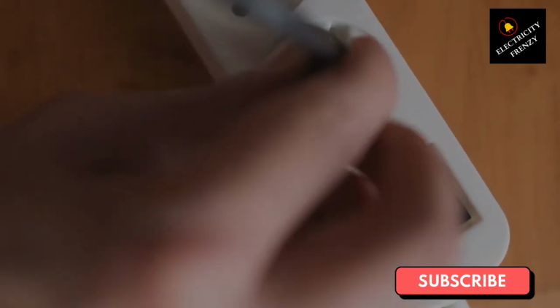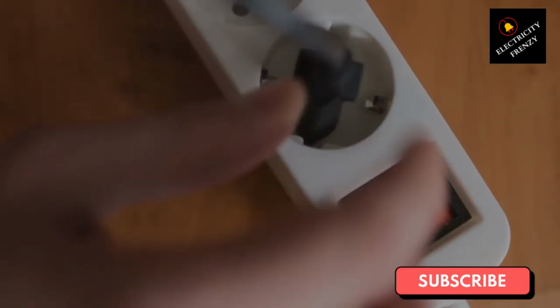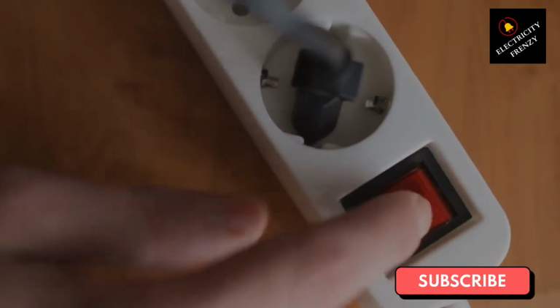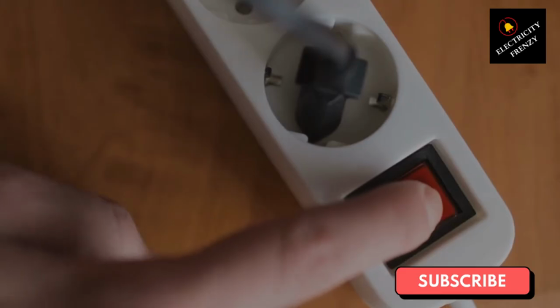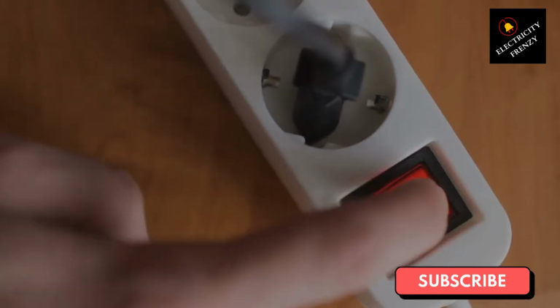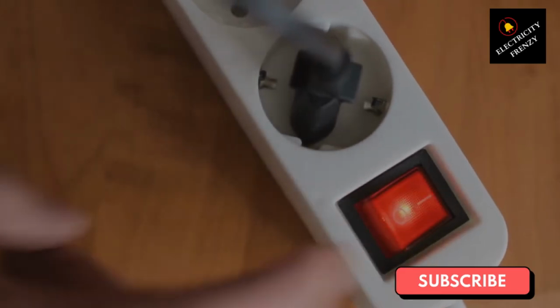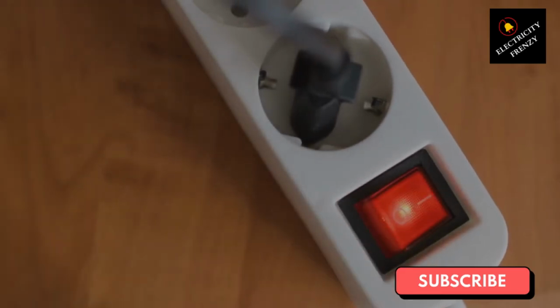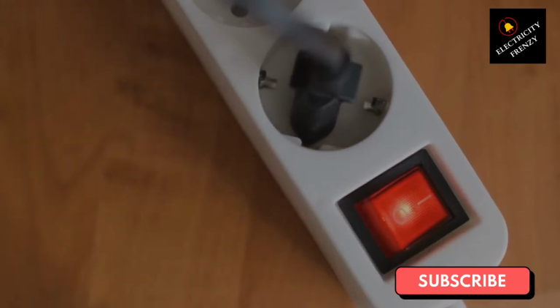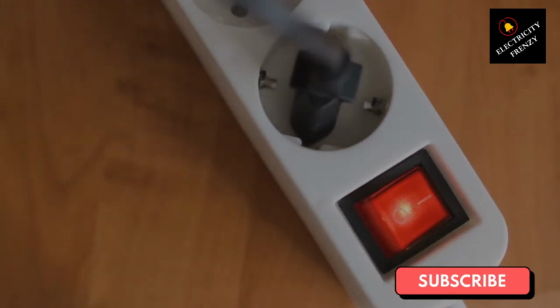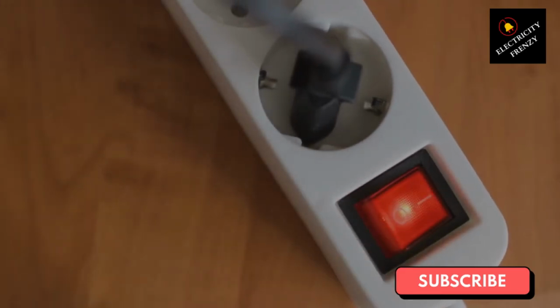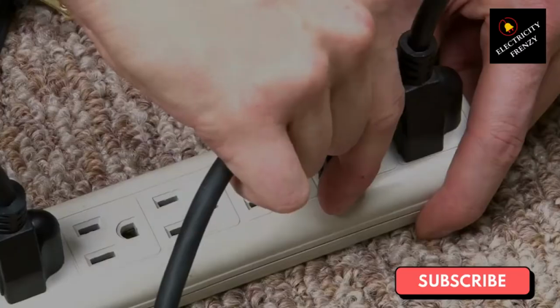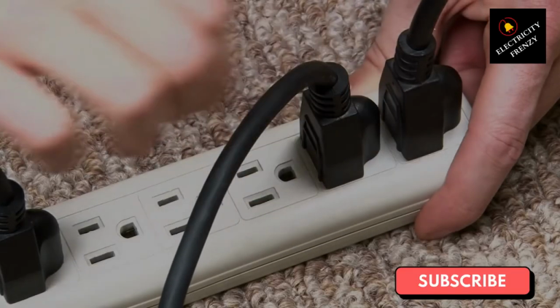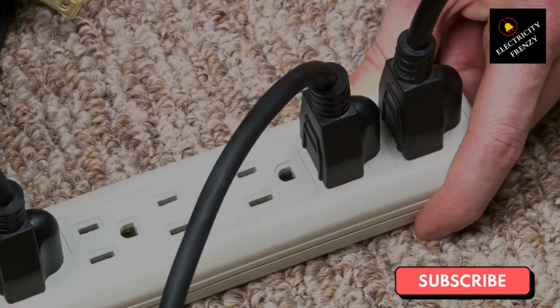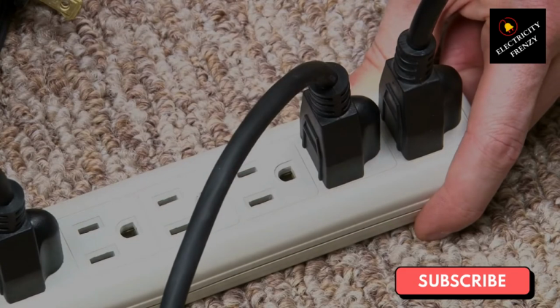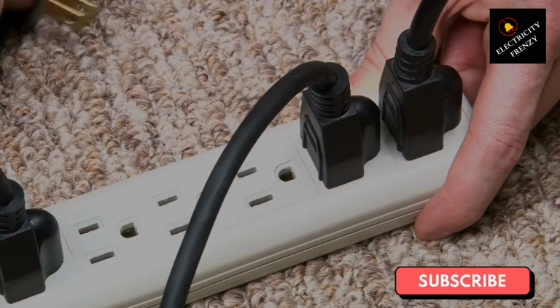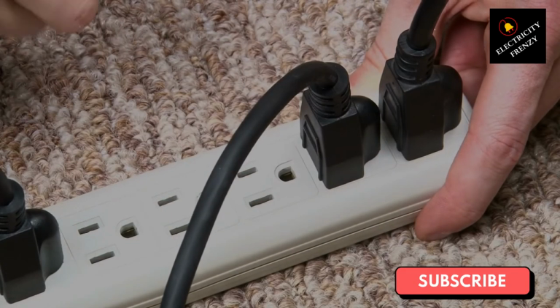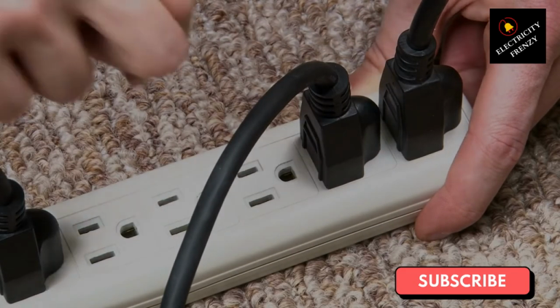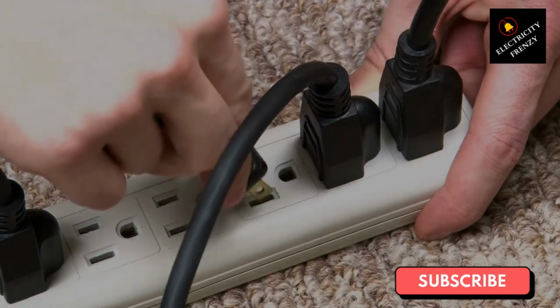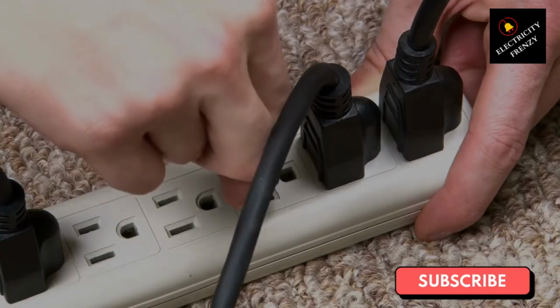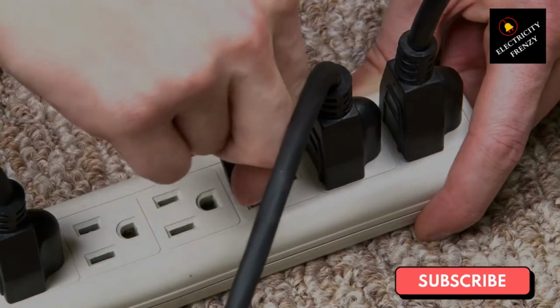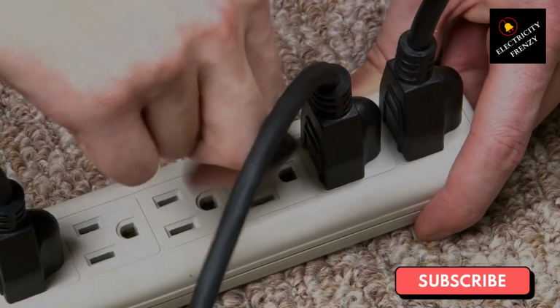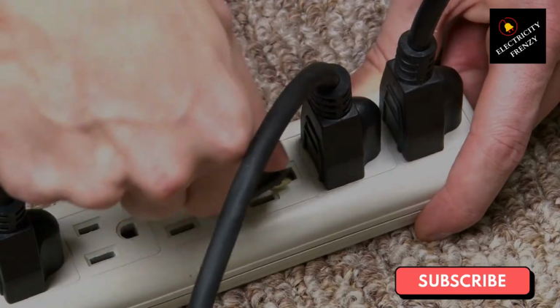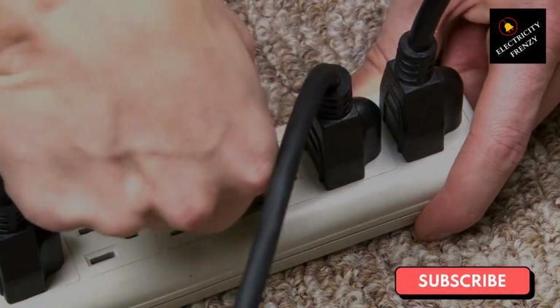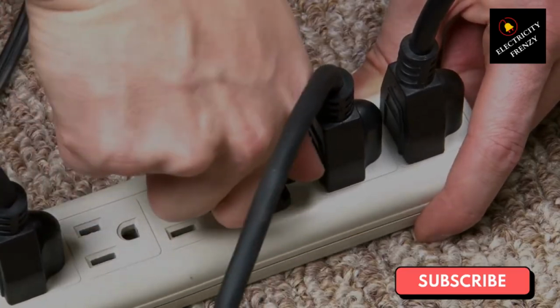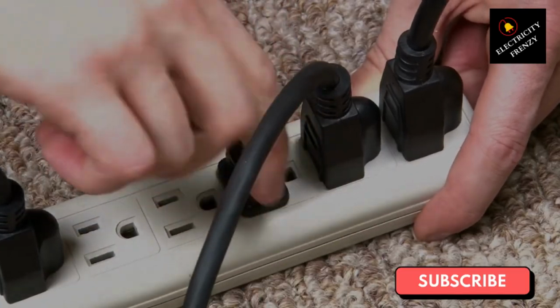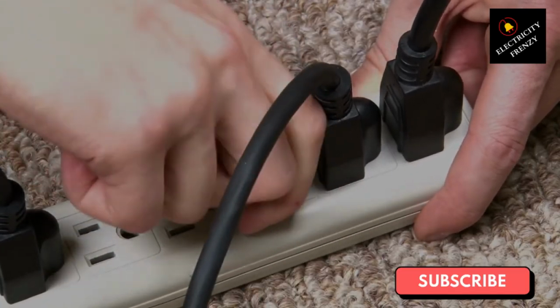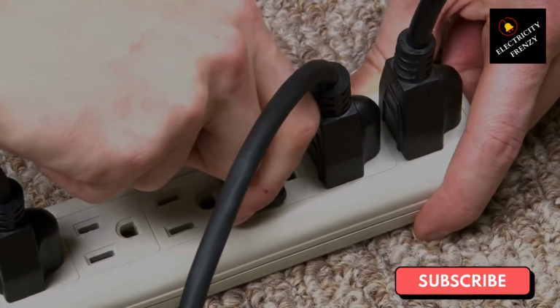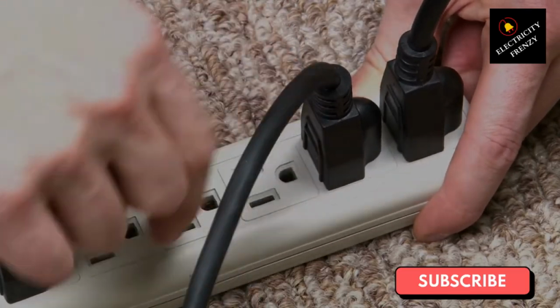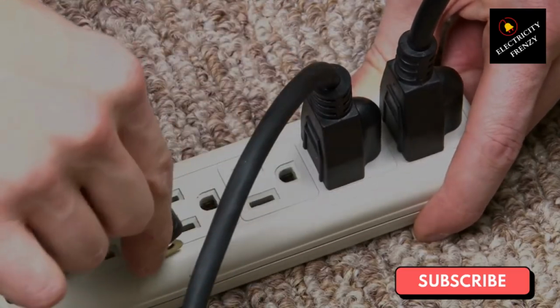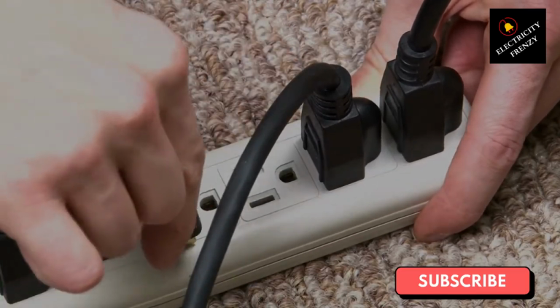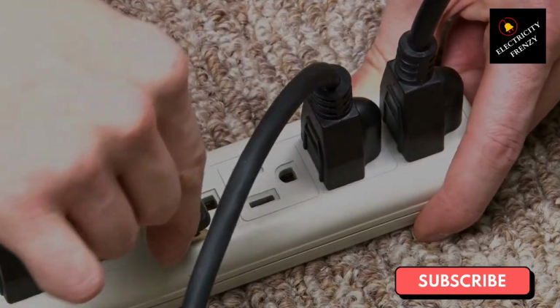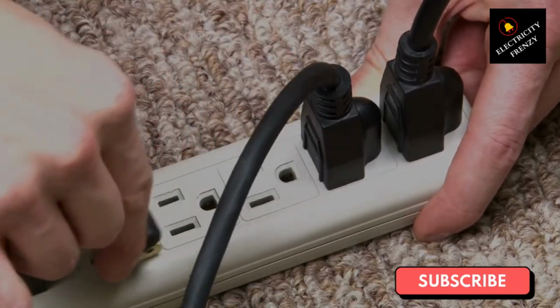Finally, don't use an extension cord as a permanent solution. Extension cords are meant to be a temporary fix. If you find that you're using one all the time, consider having an electrician install a new outlet closer to where you need it.